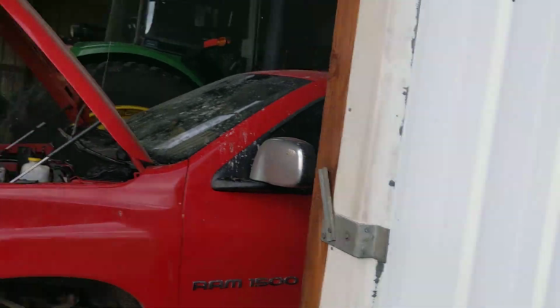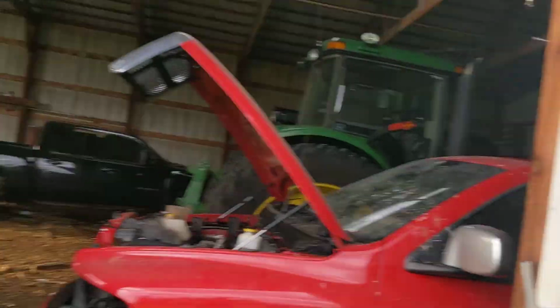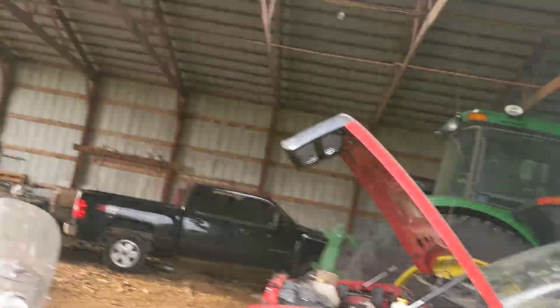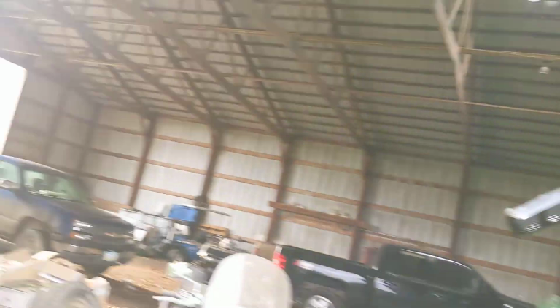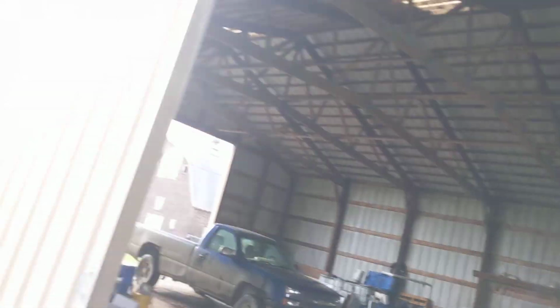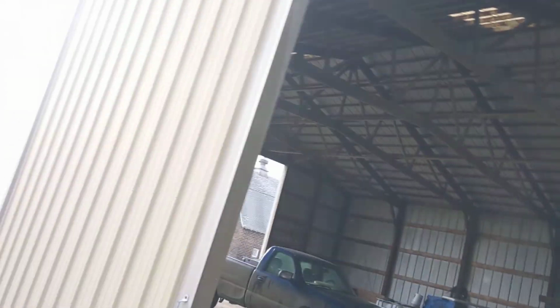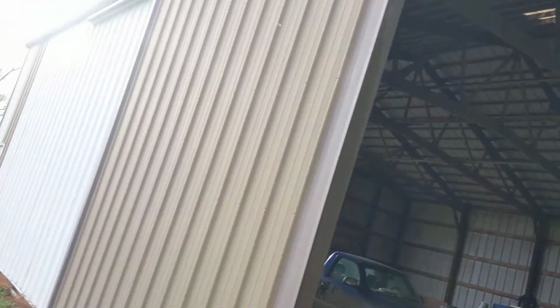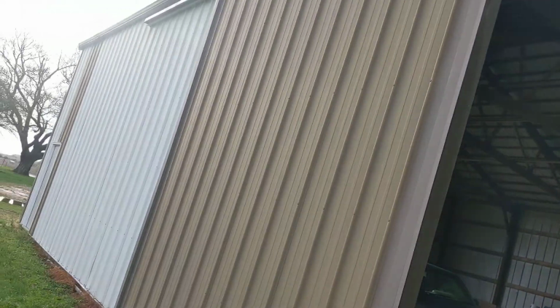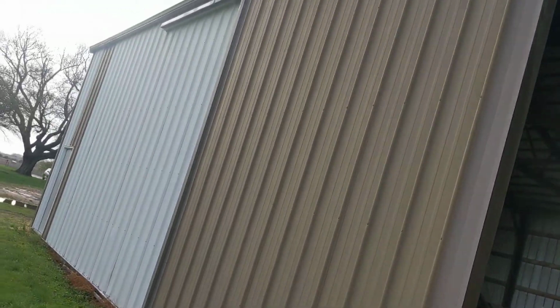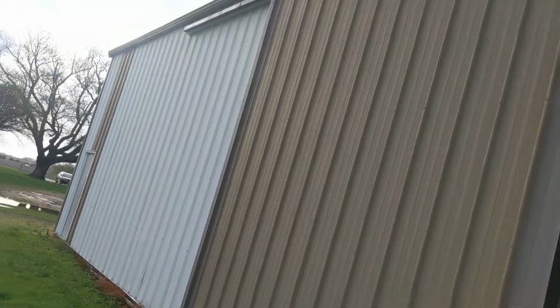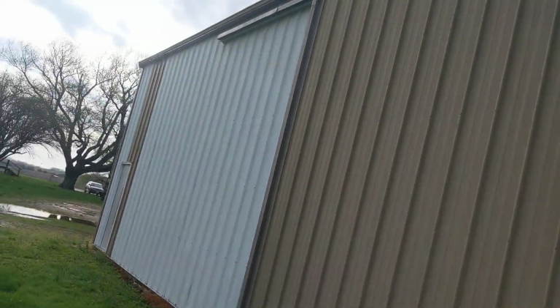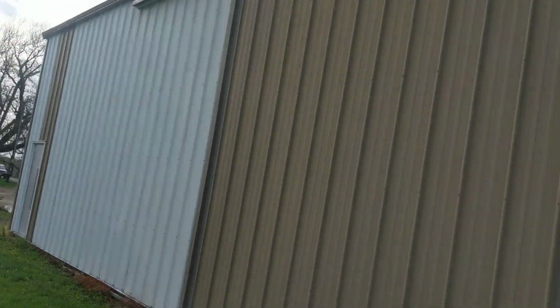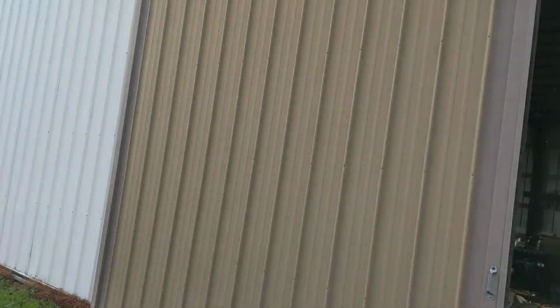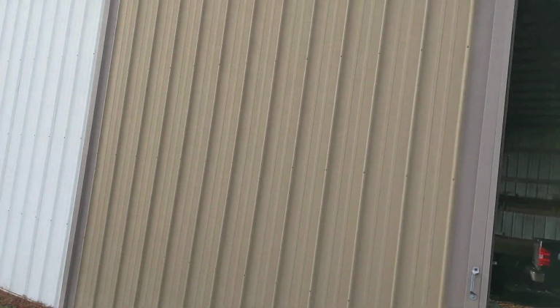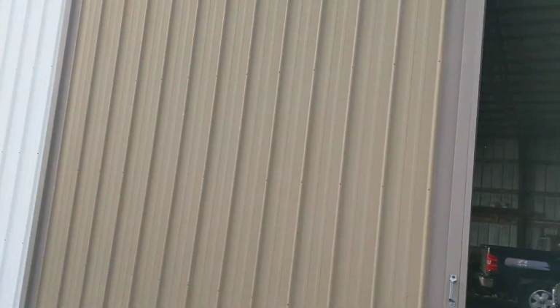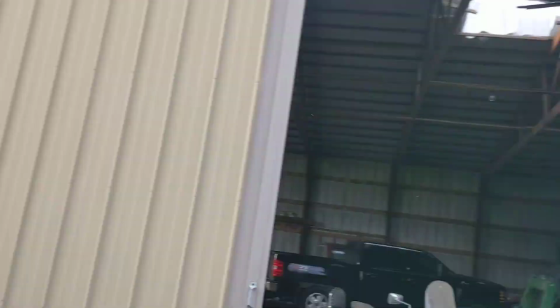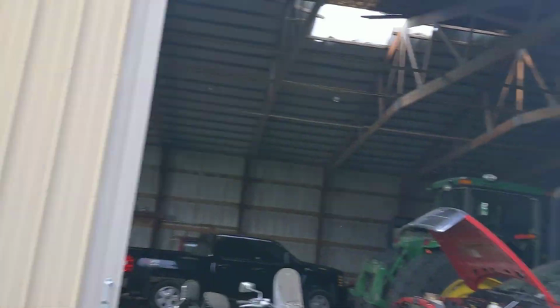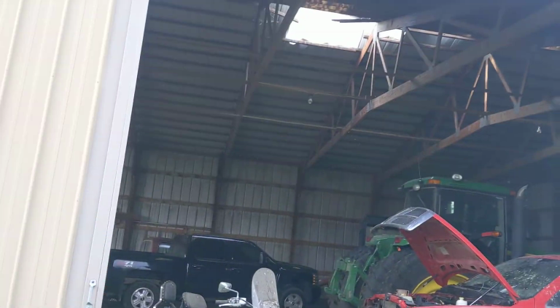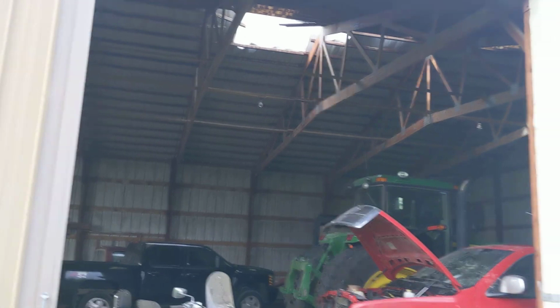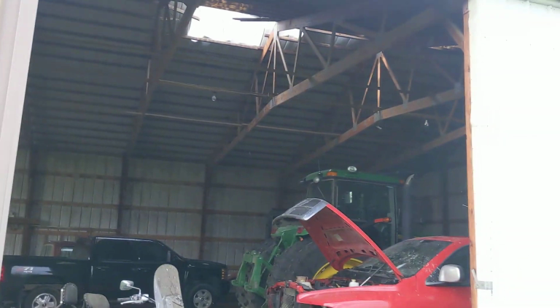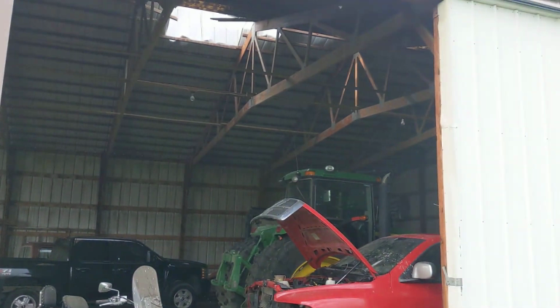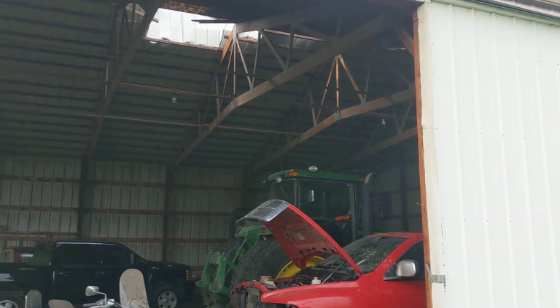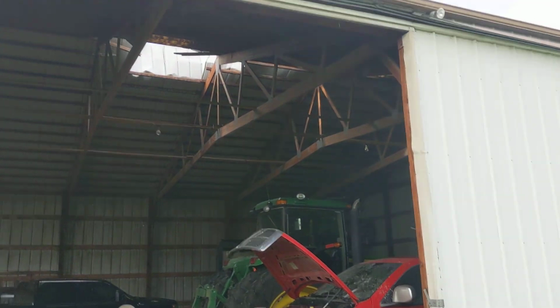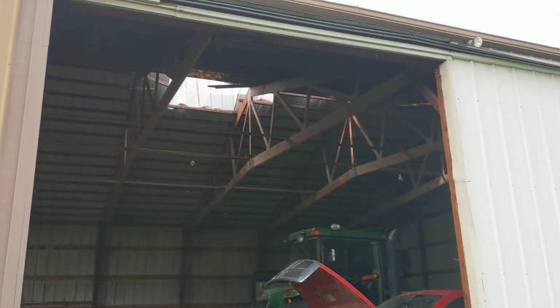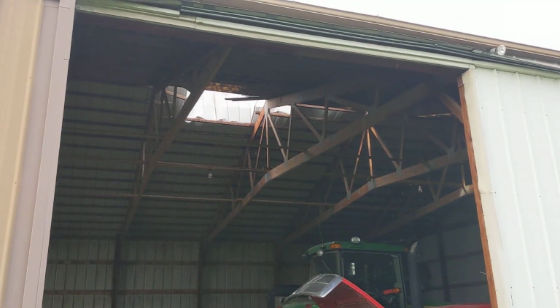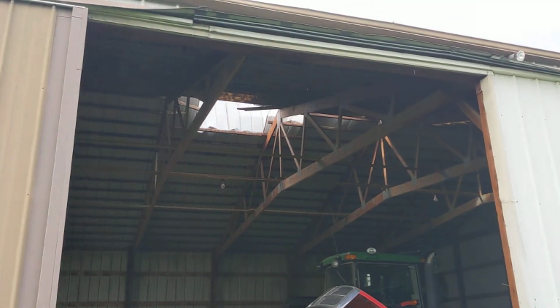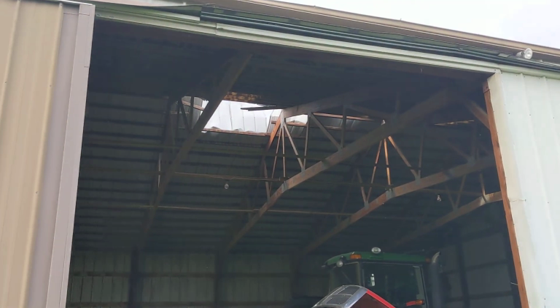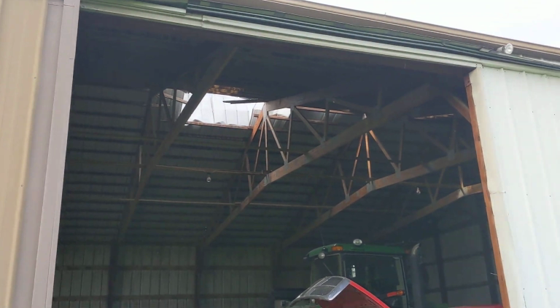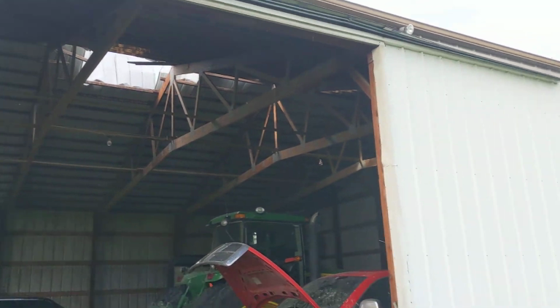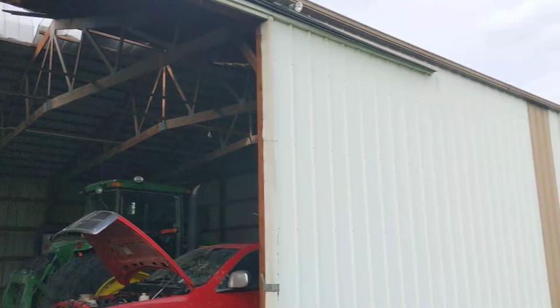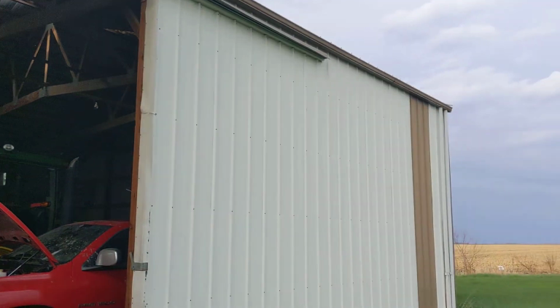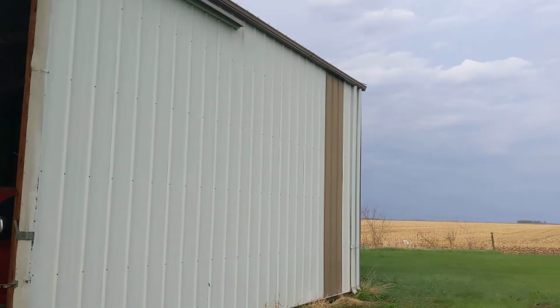So yeah, here's the outside of my machine shed. It blew stuff all around, and you can see the roof up there — a hole in the roof.